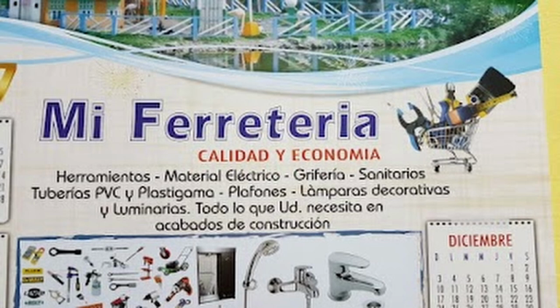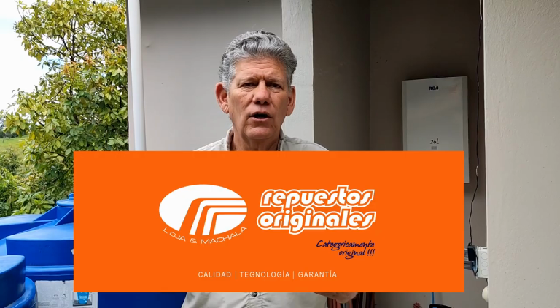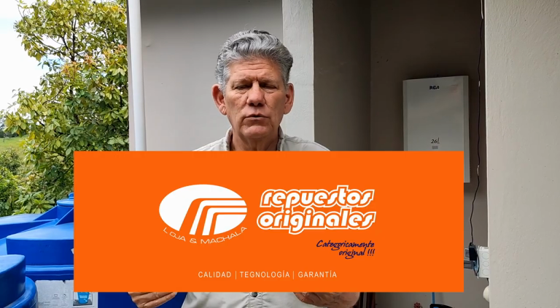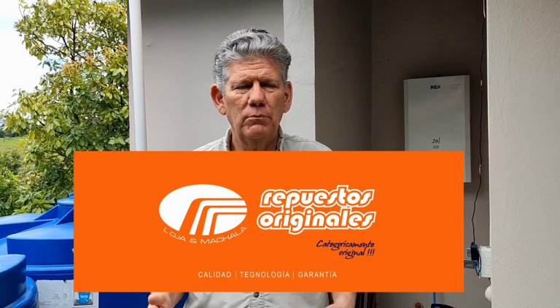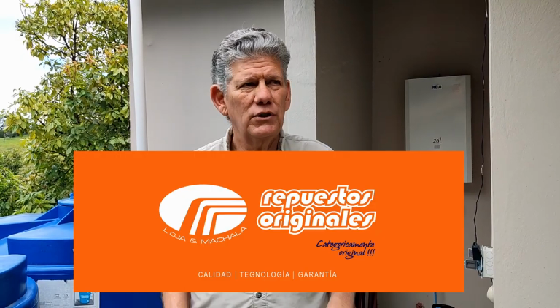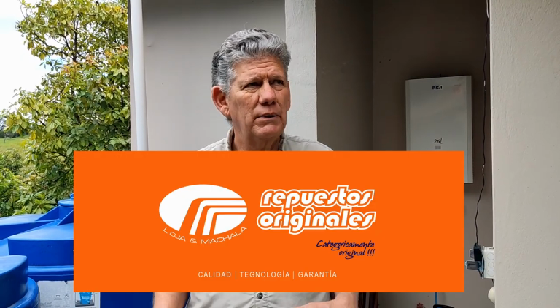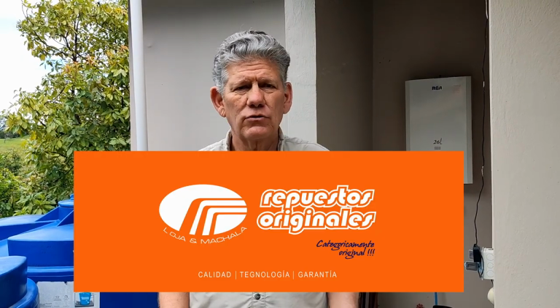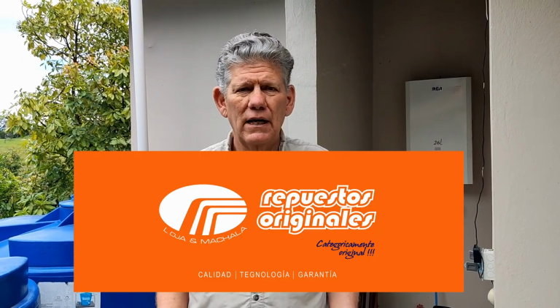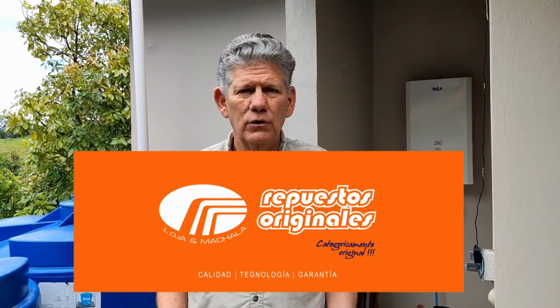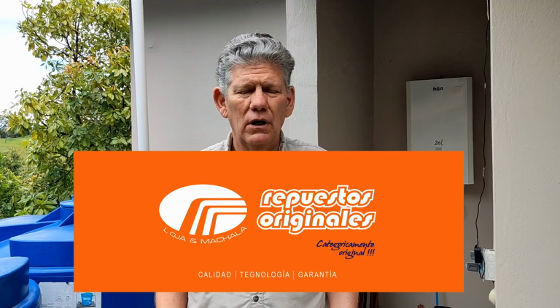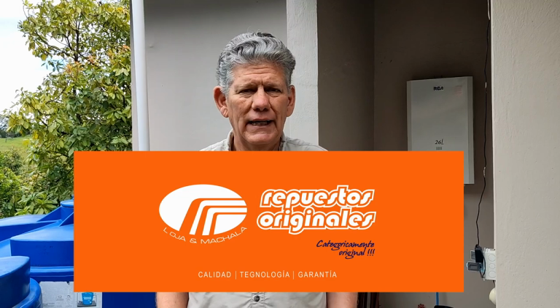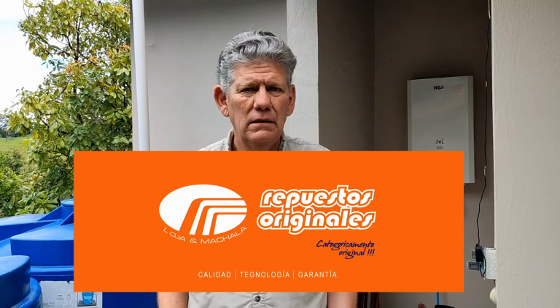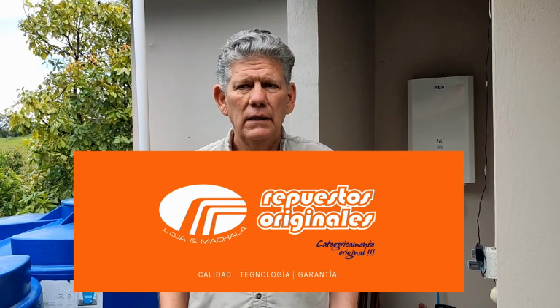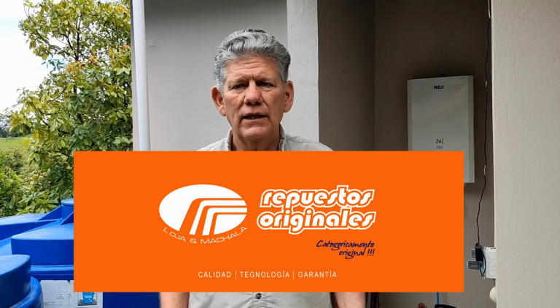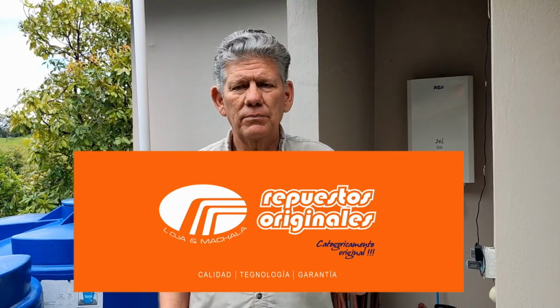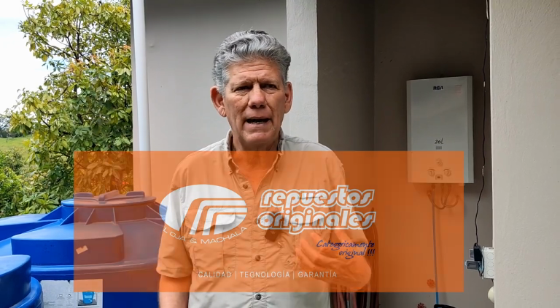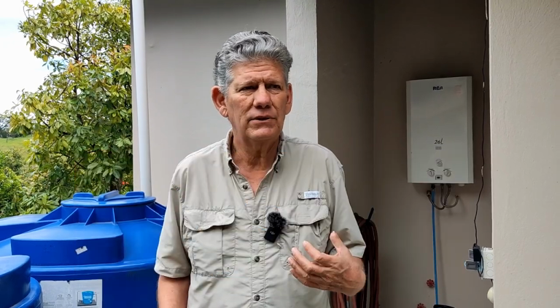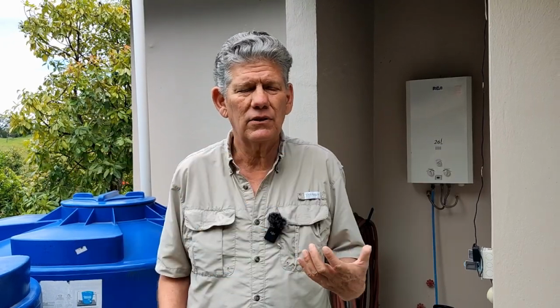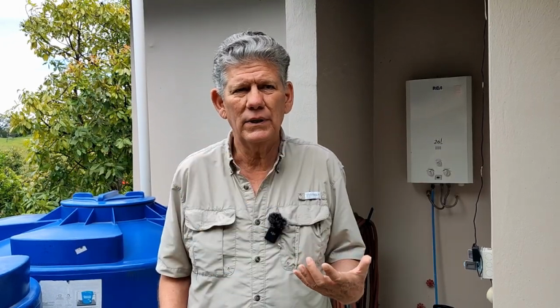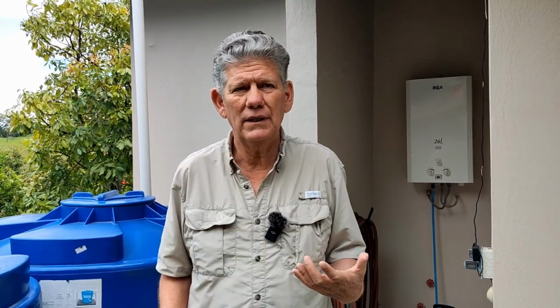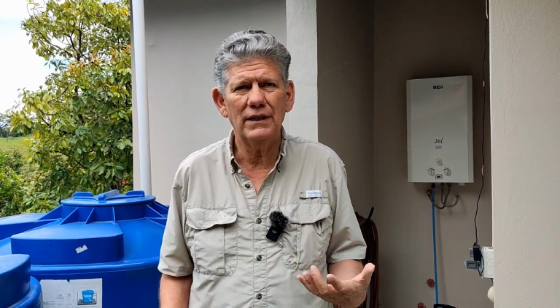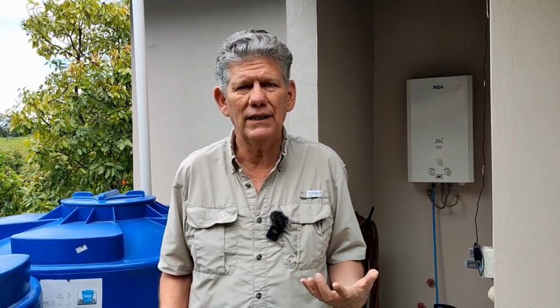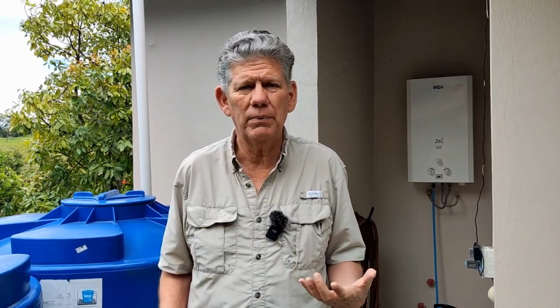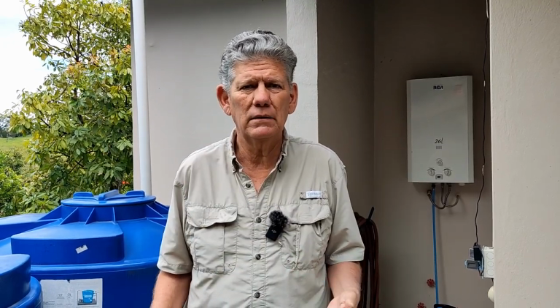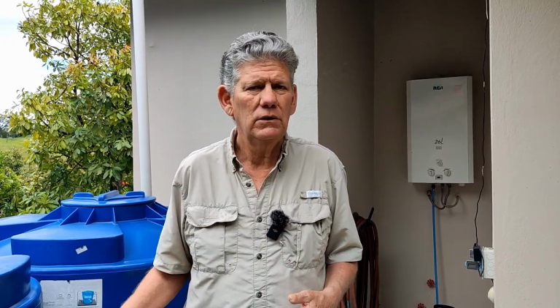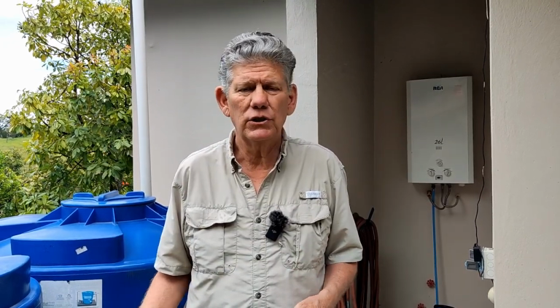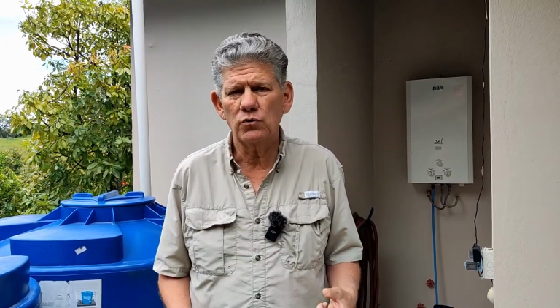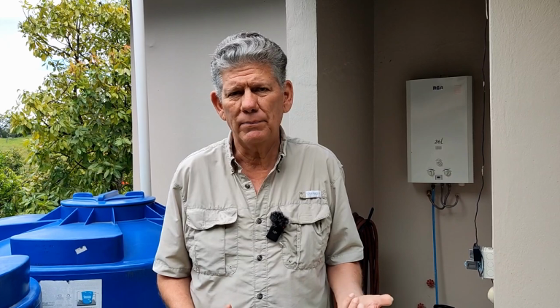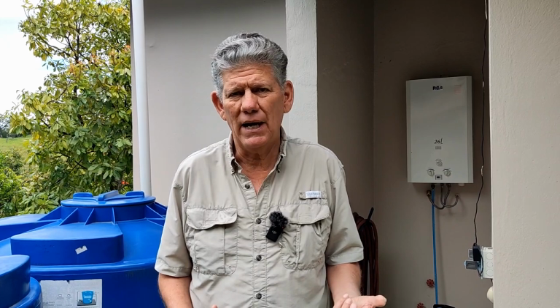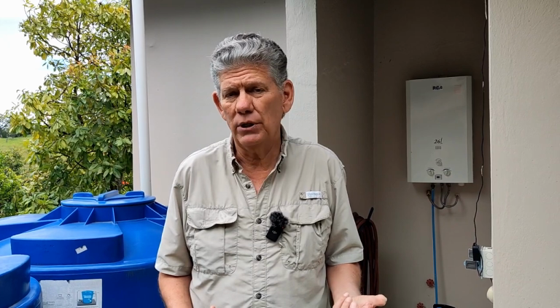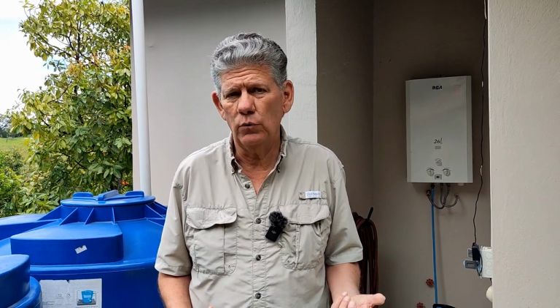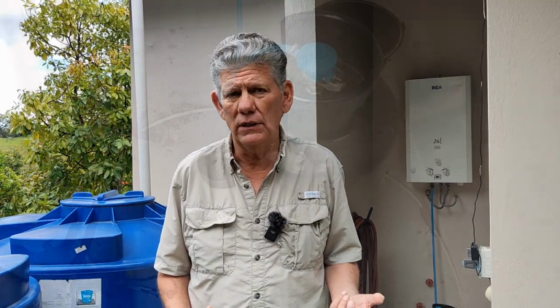I always recommend you keep an extra caliphon on hand in case something happens on a weekend when you can't get it repaired. You can swap them out and put another one in.